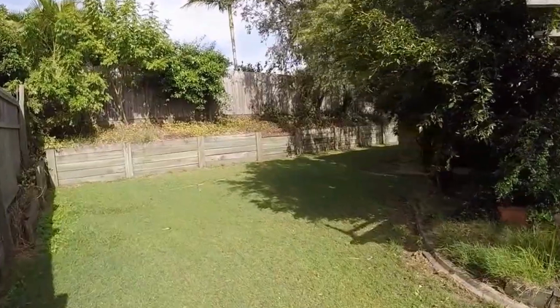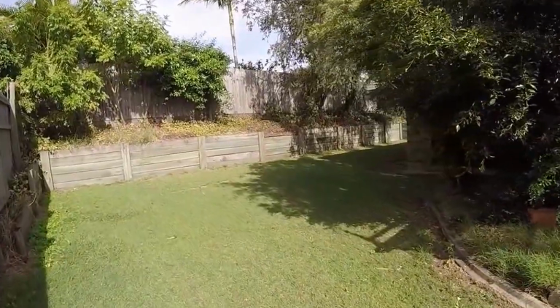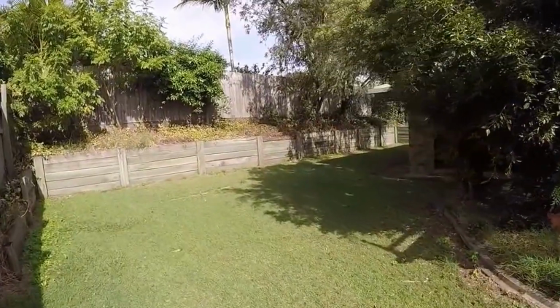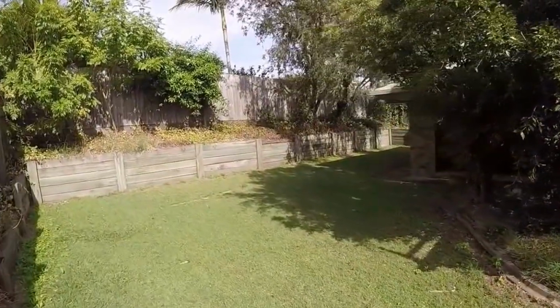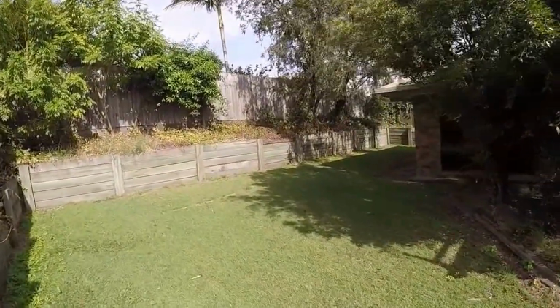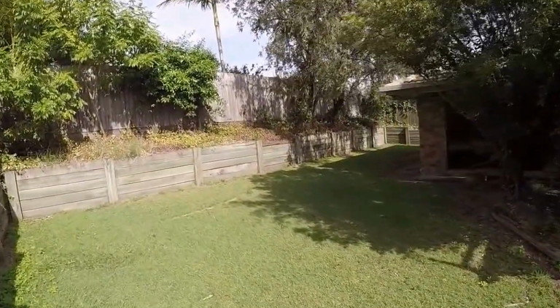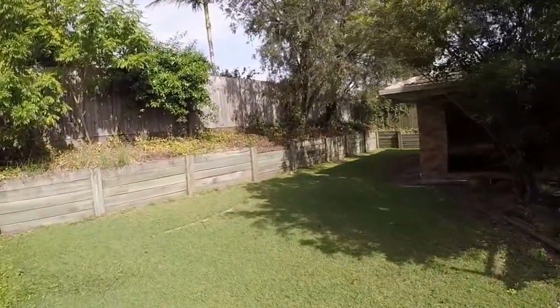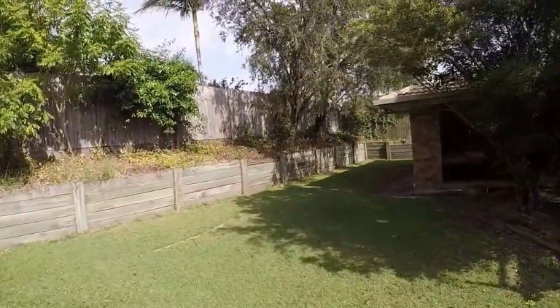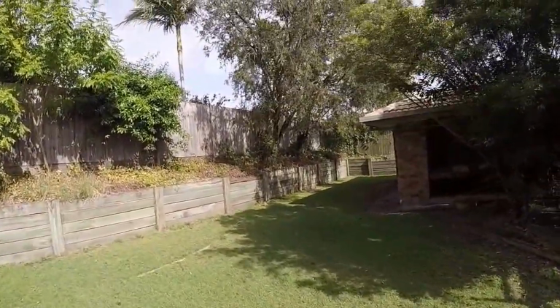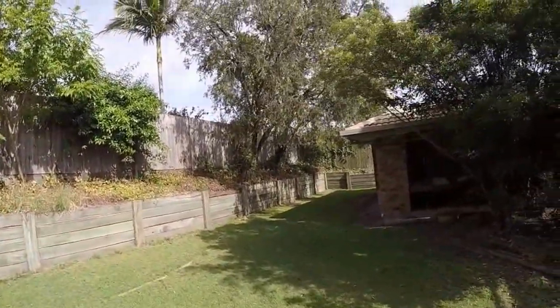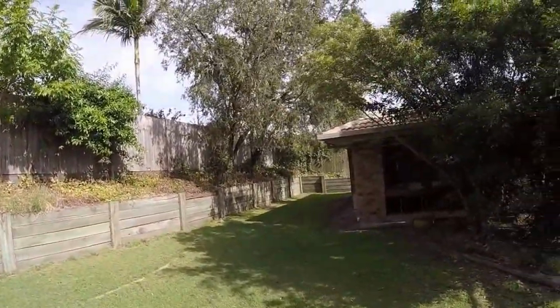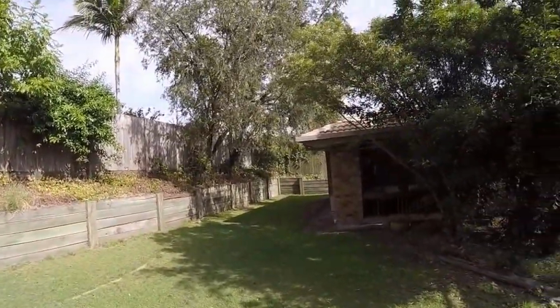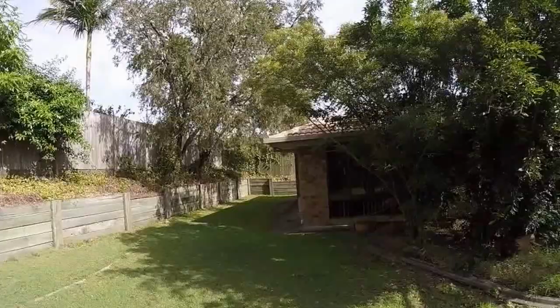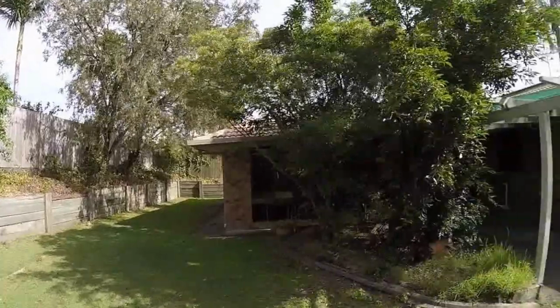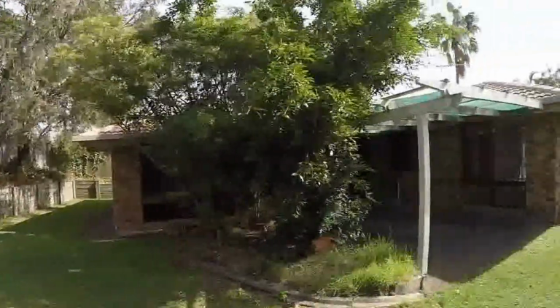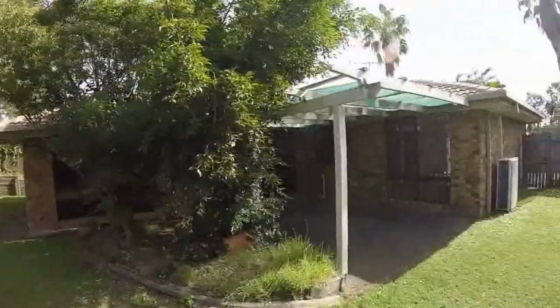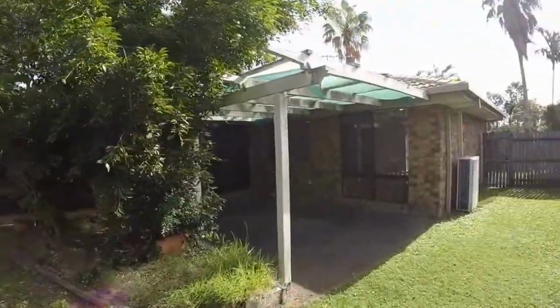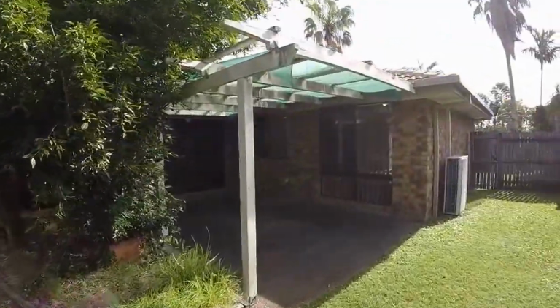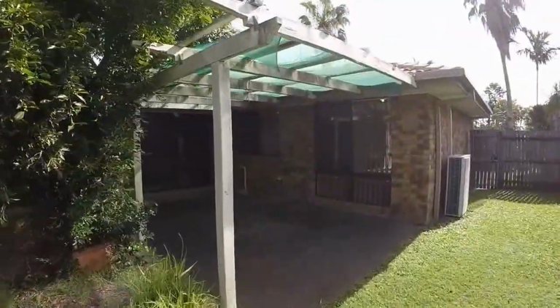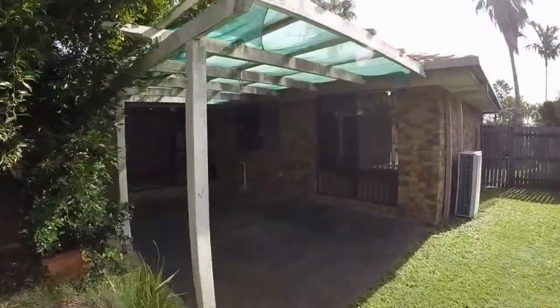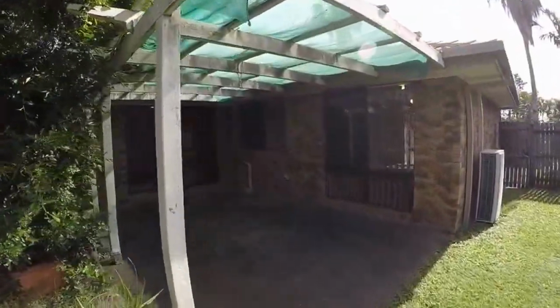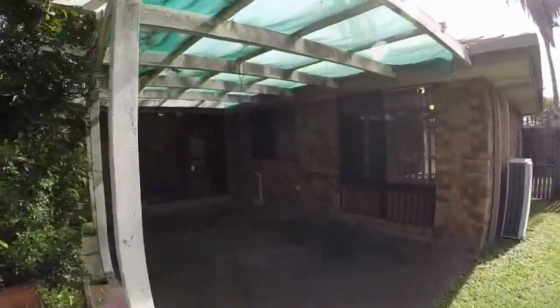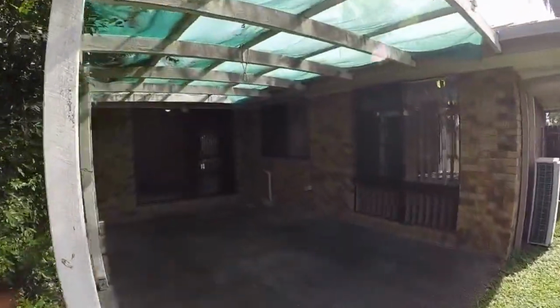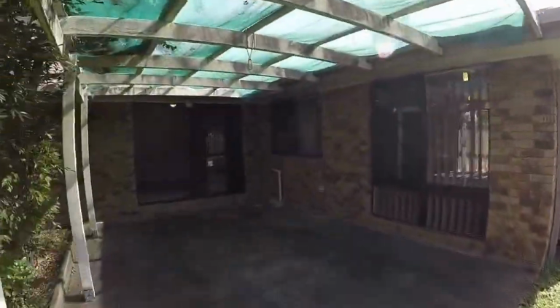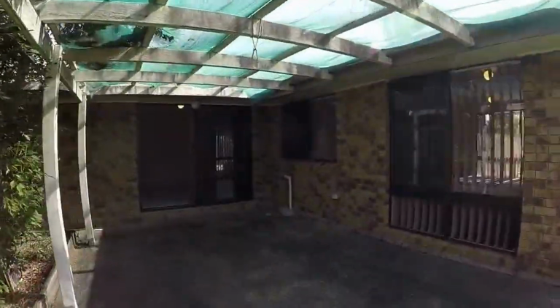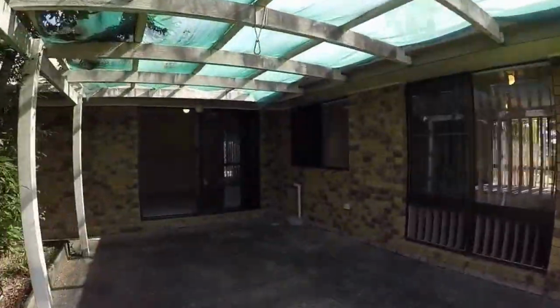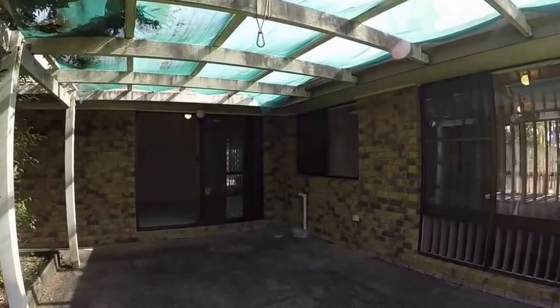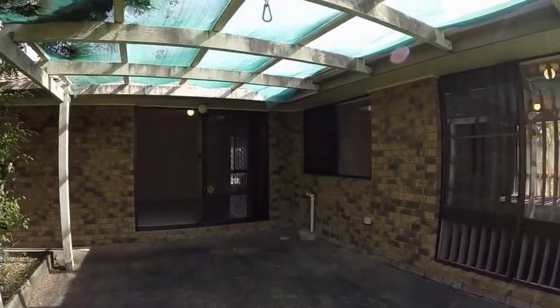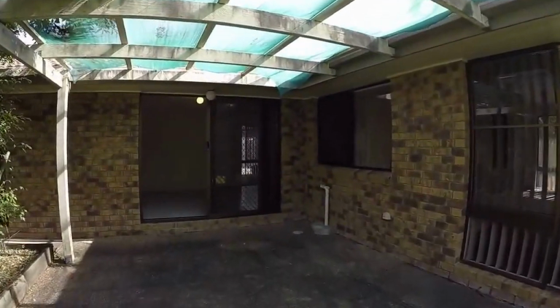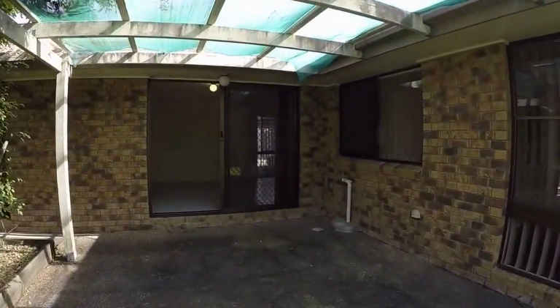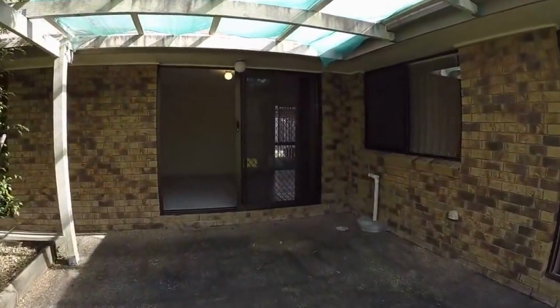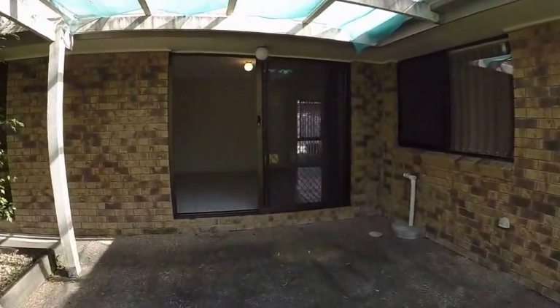This concludes our walk-through tour of 26 Loddon Street at River Hills. This is Maison Real Estate. For further information about this property please contact the office.